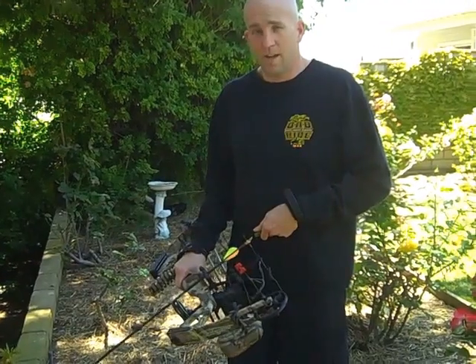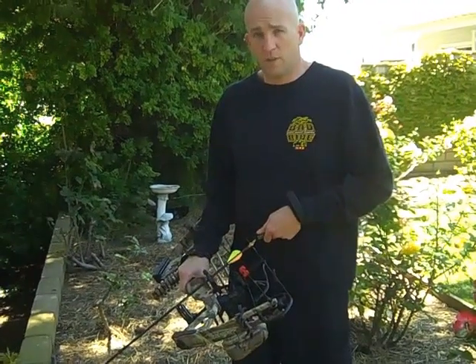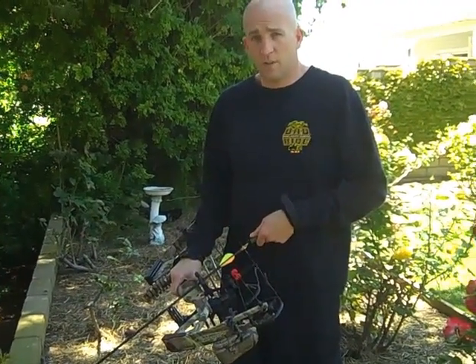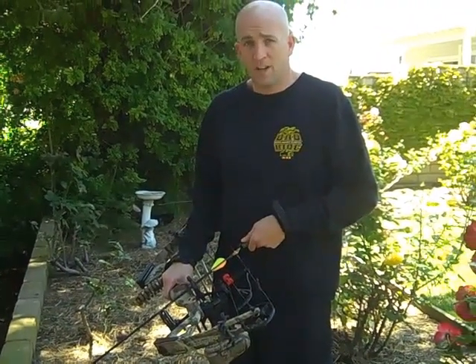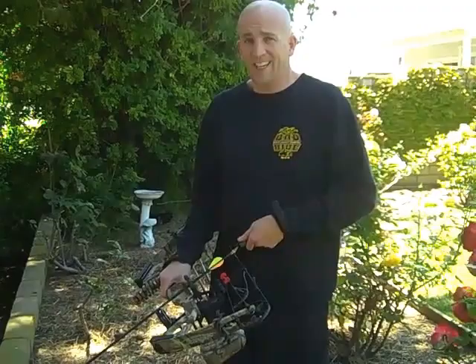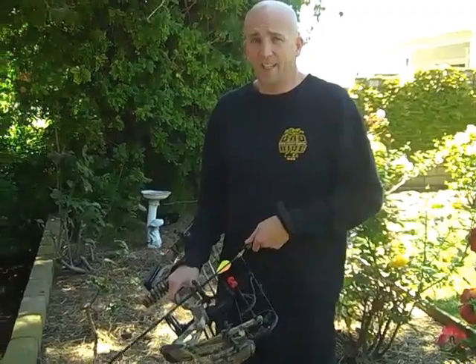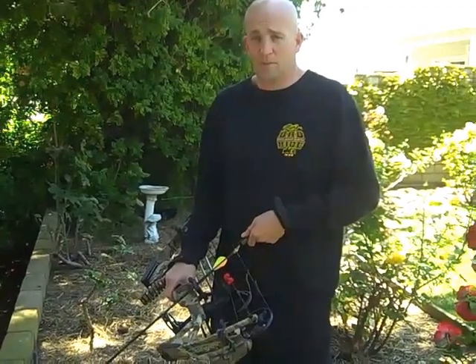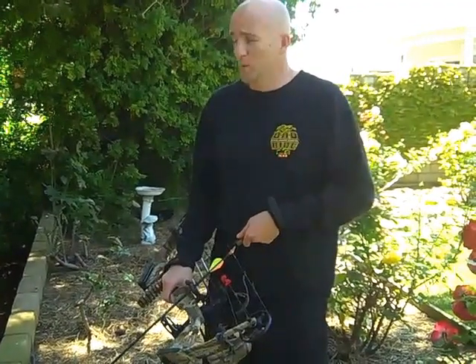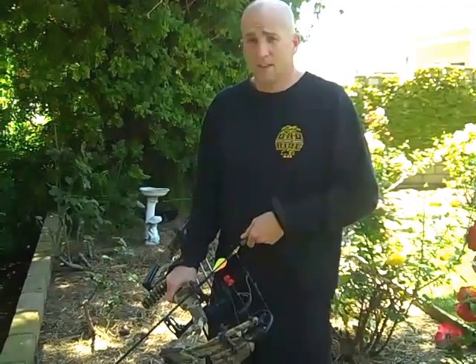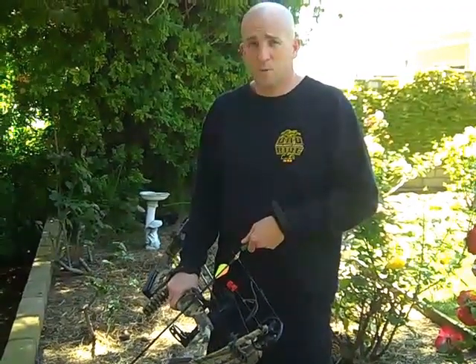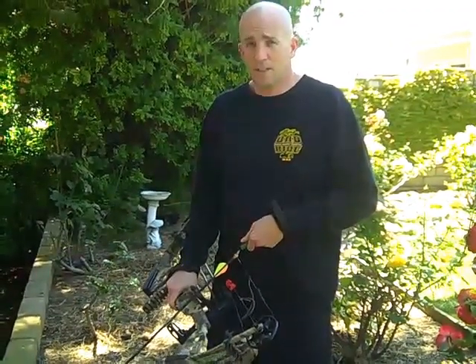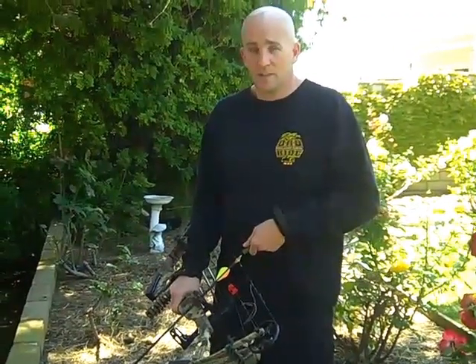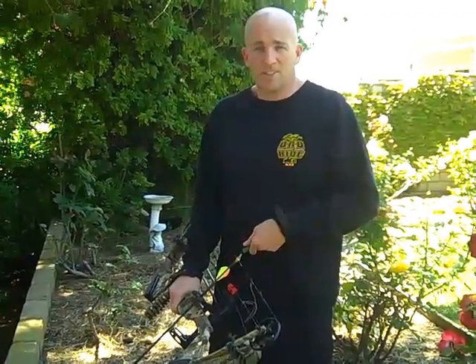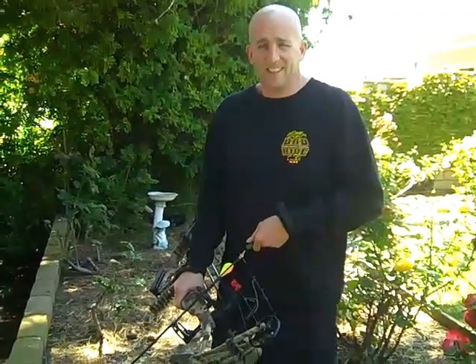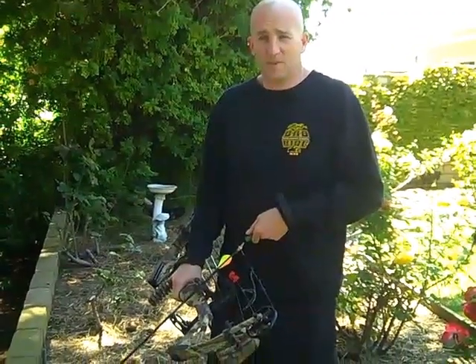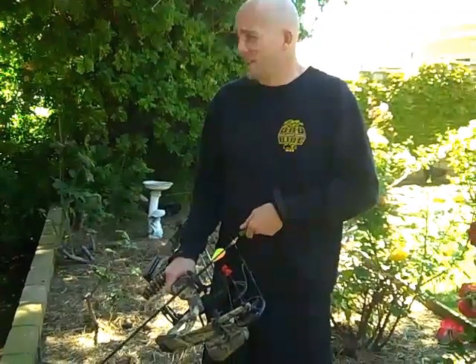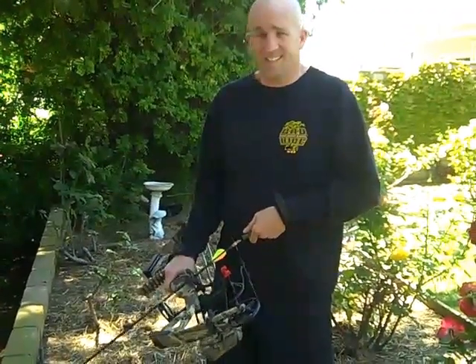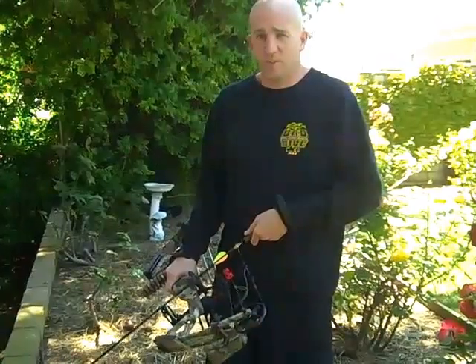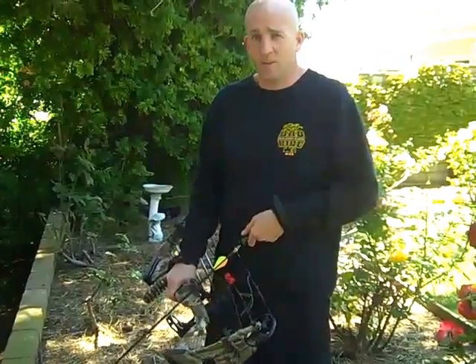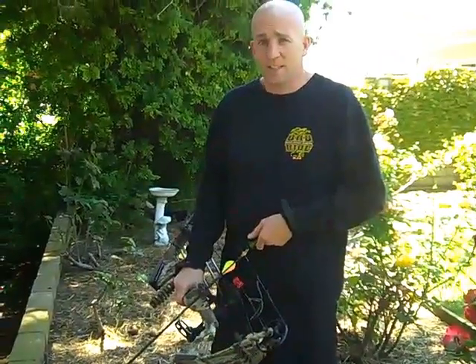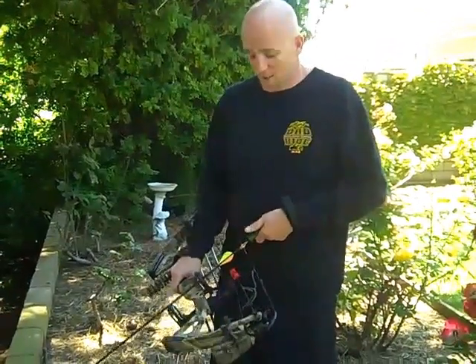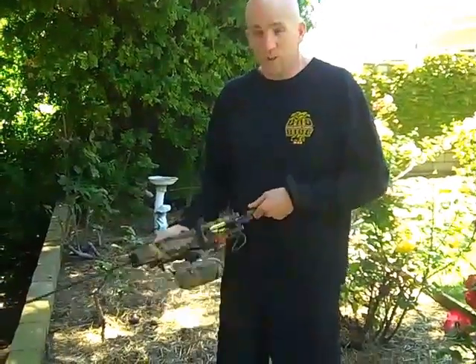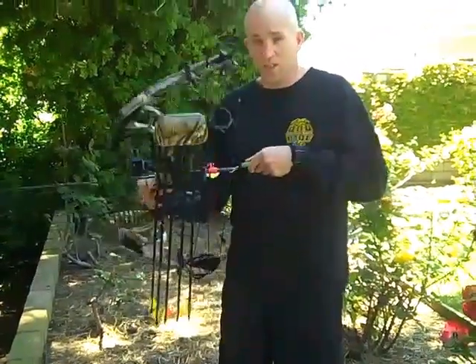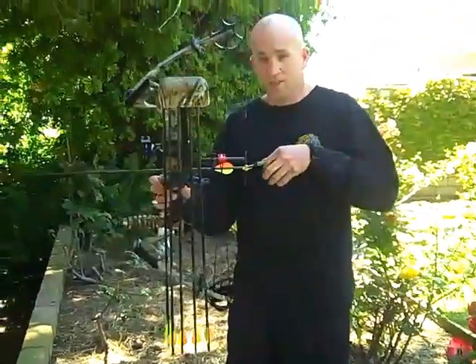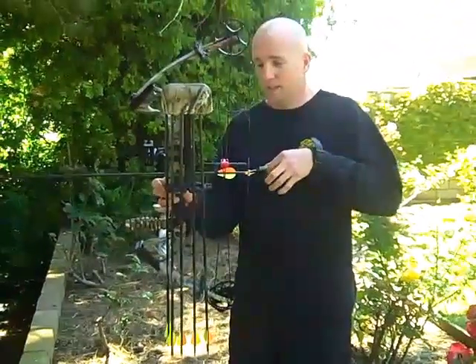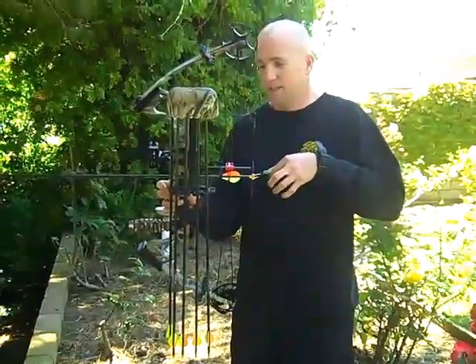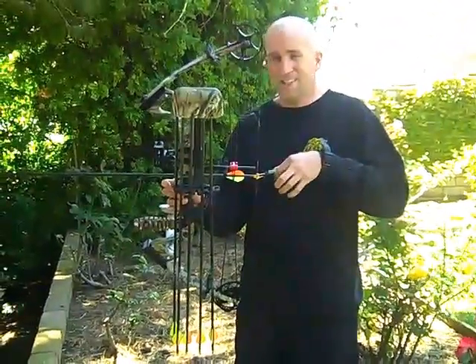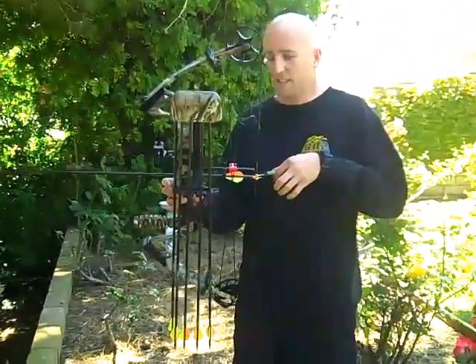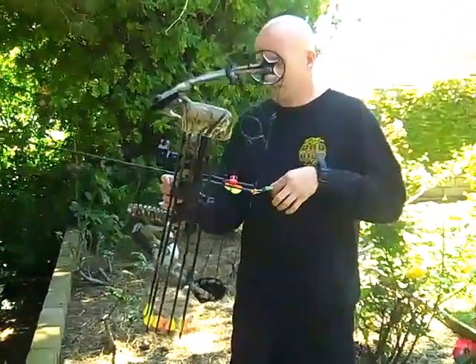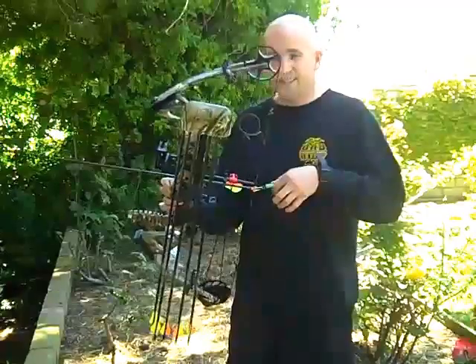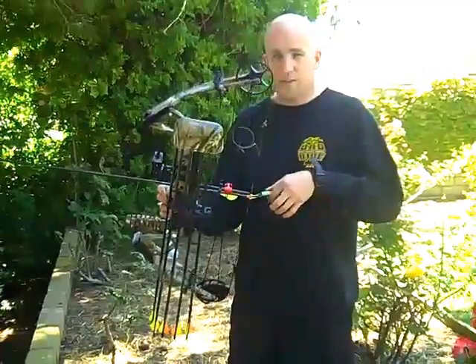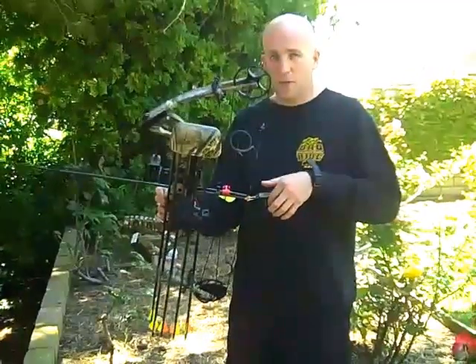For those of you who know me, know I have ADD when it comes to sports — pretty much anything in life. My wife kind of tested that. She's holding the camera on this. So here's the newest toy: this is the PSE Stinger Bow.